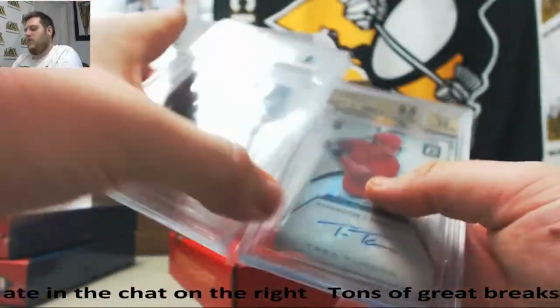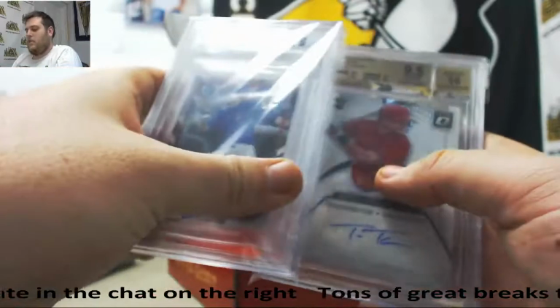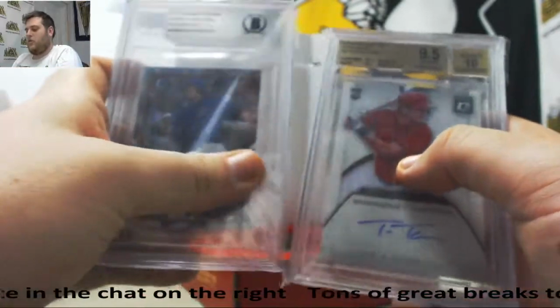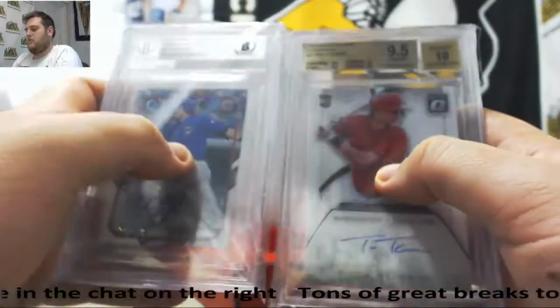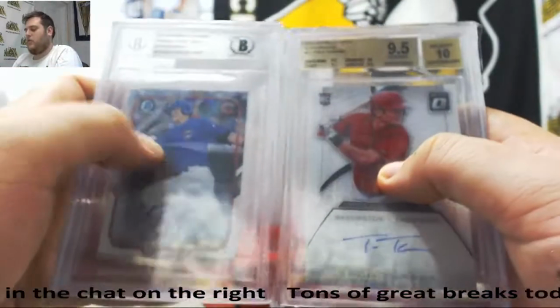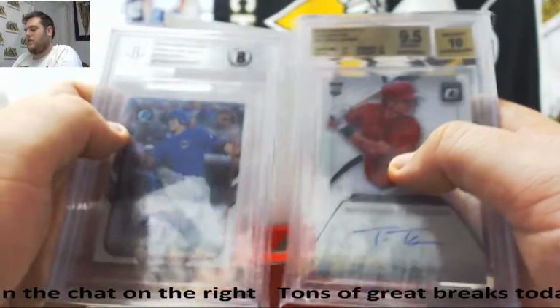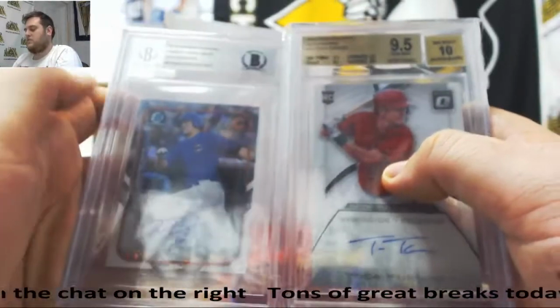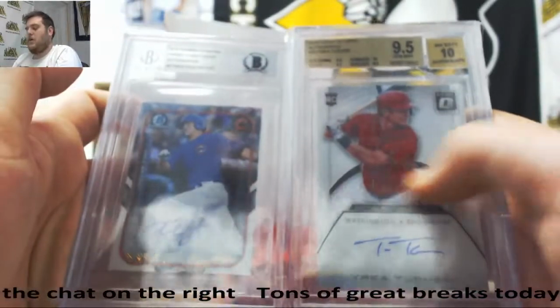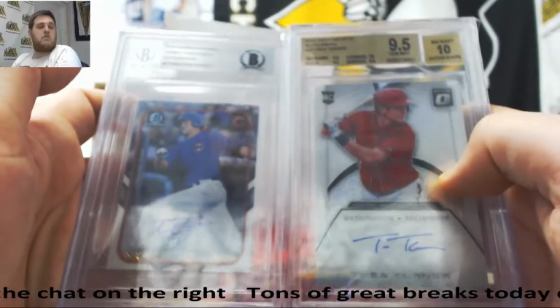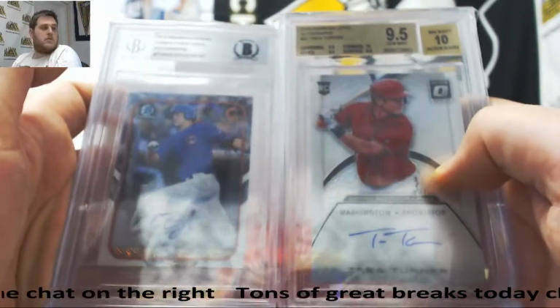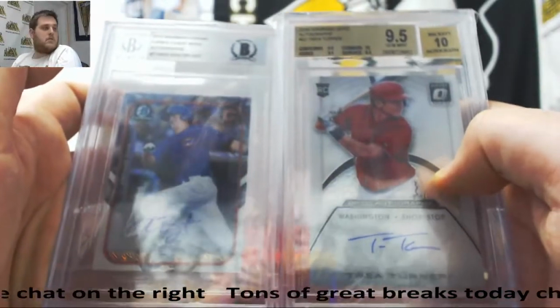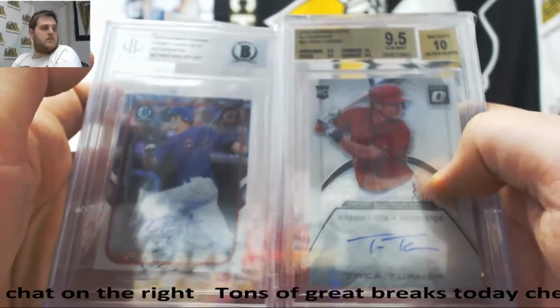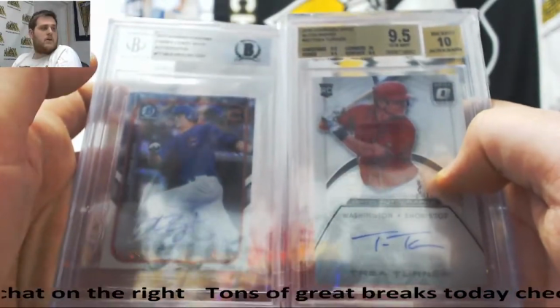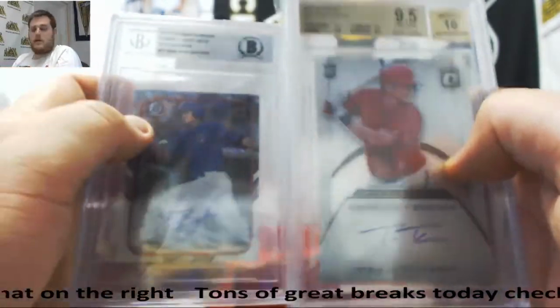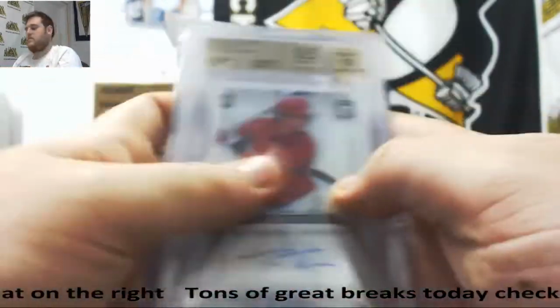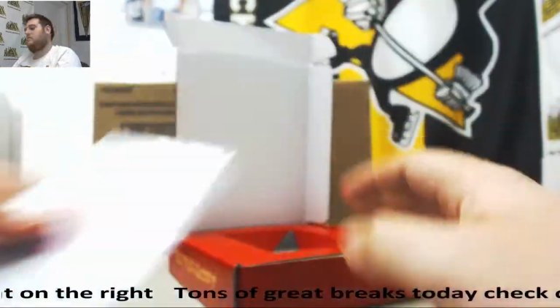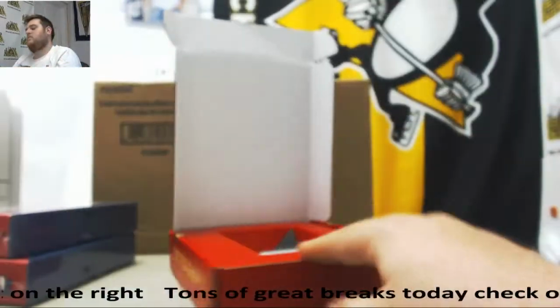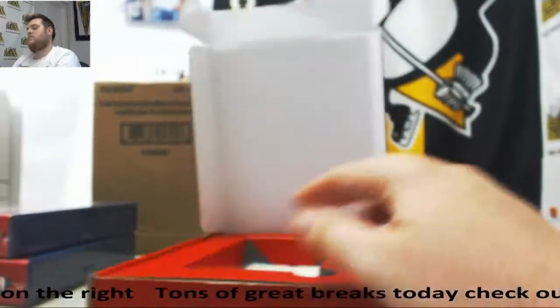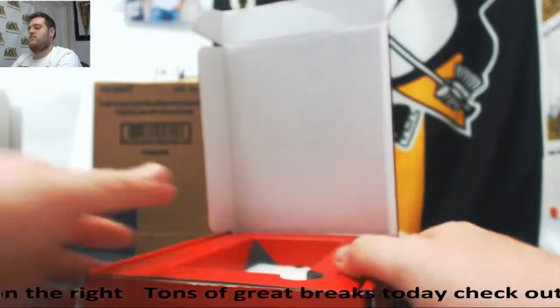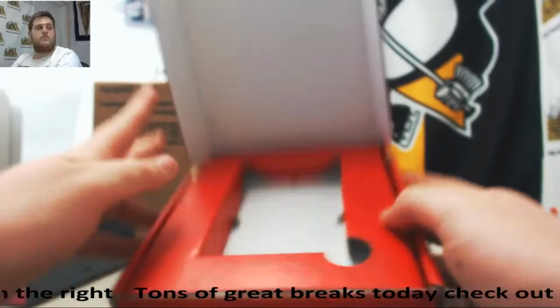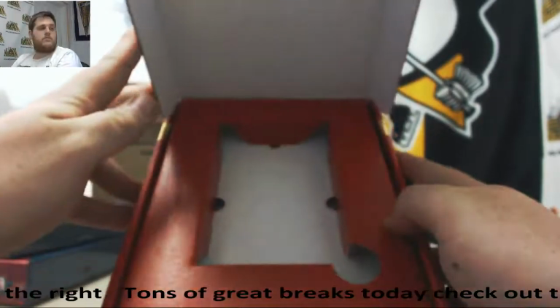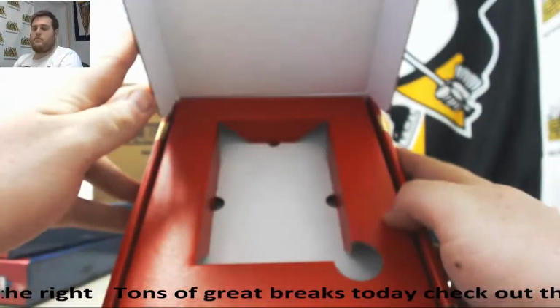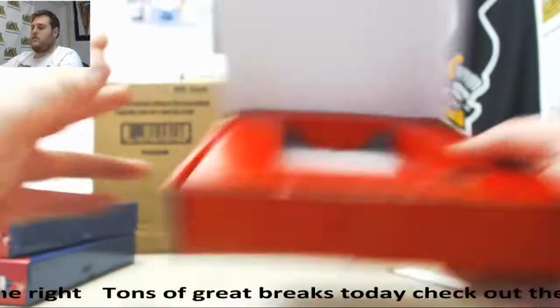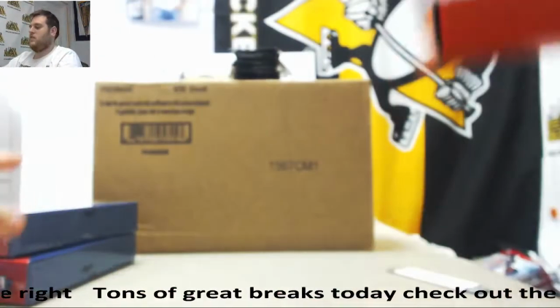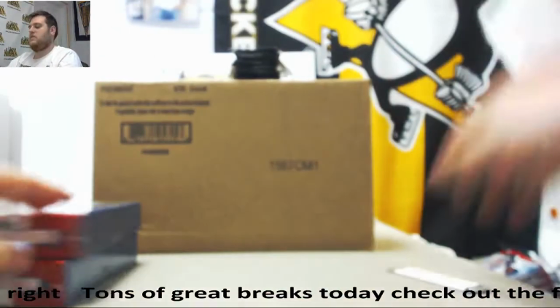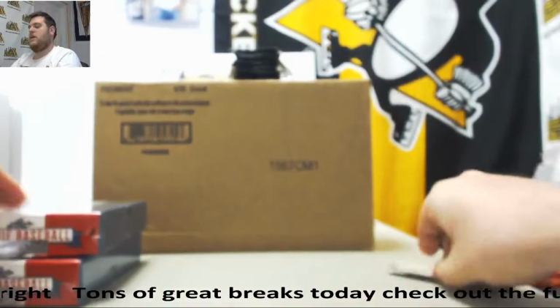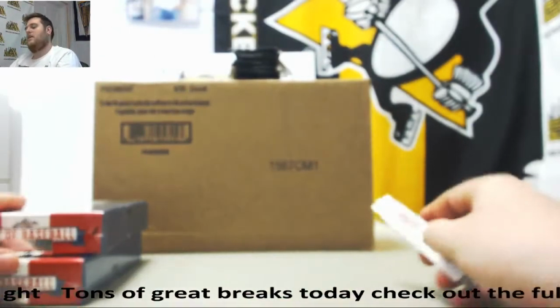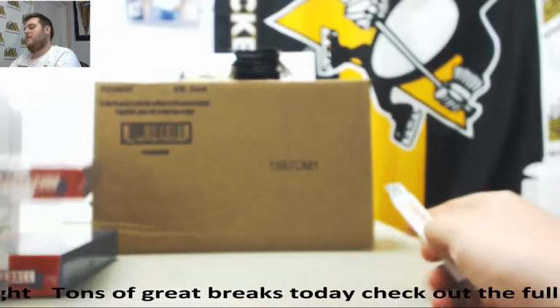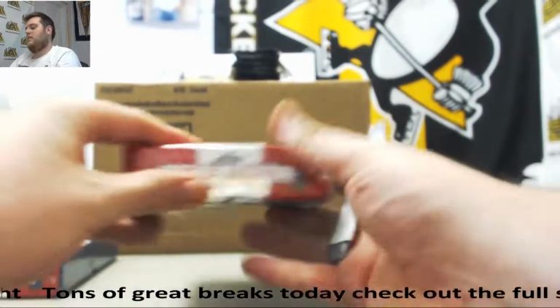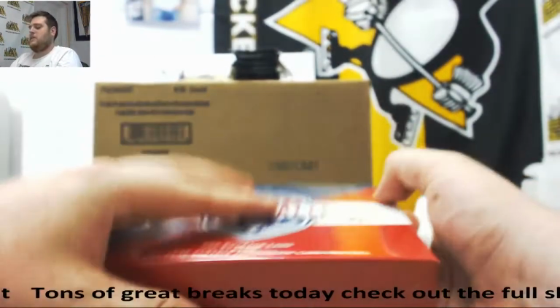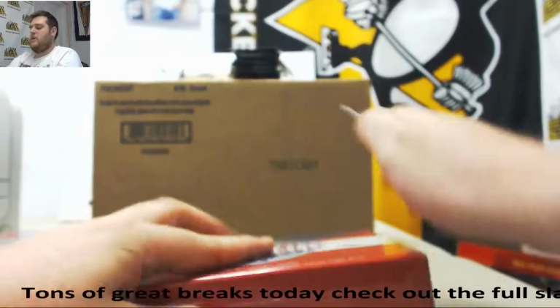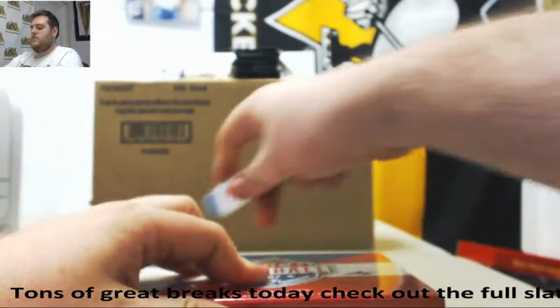2015 Bowman's Chrome Finest, Chris Bryant Auto. Solid box. Empty. Empty. Empty. Let's go see what Leaf Best of Baseball has for us.